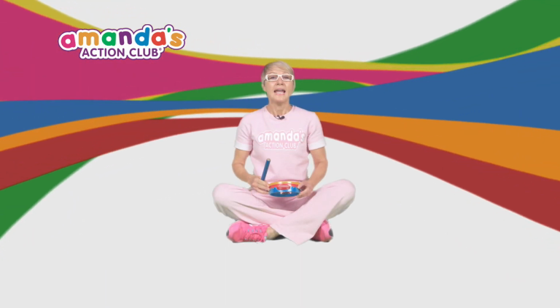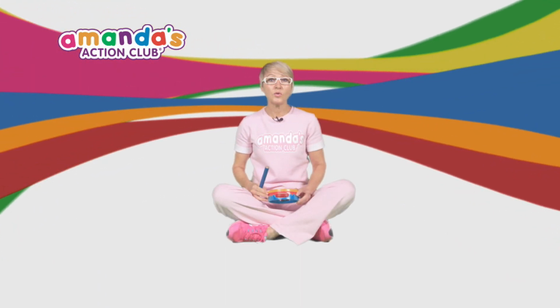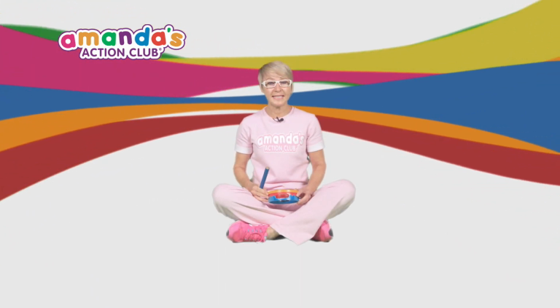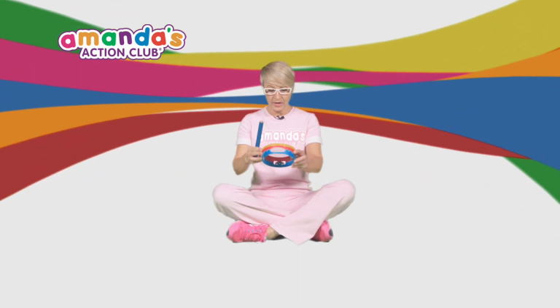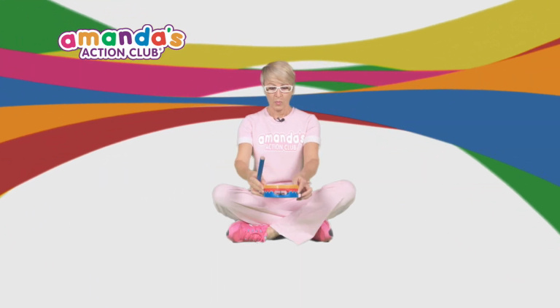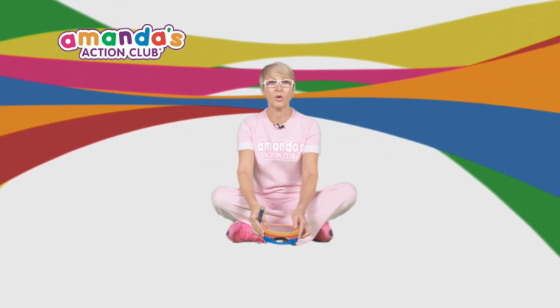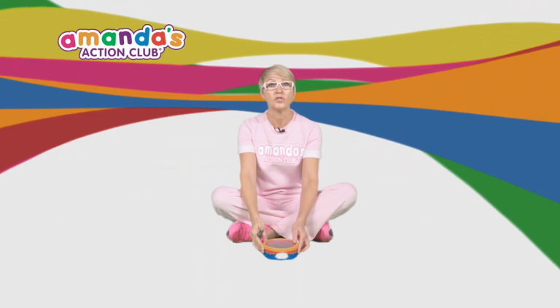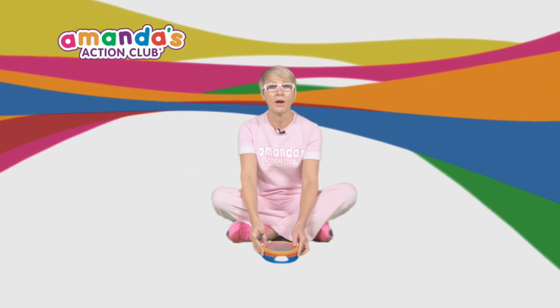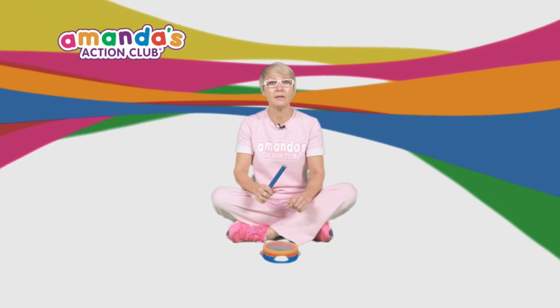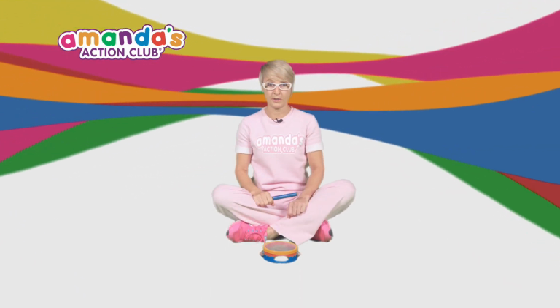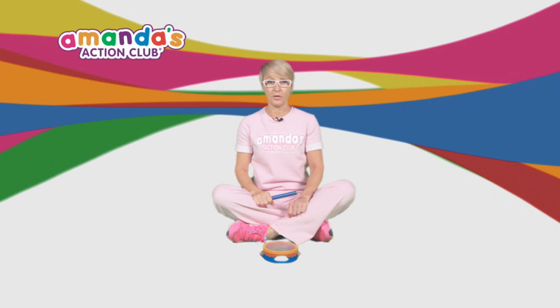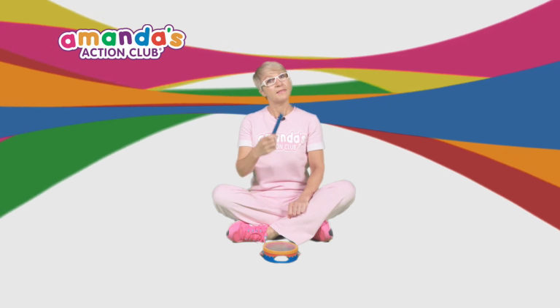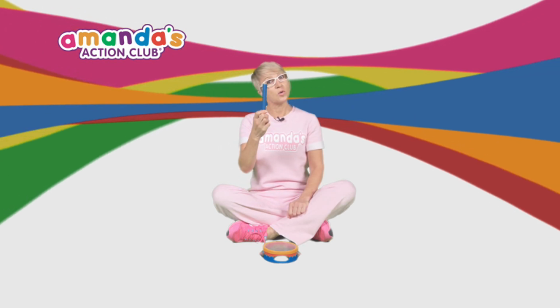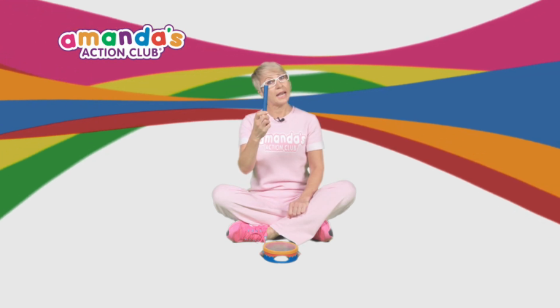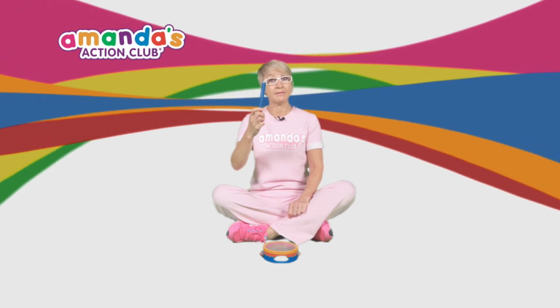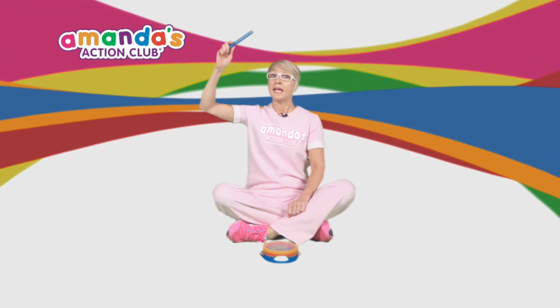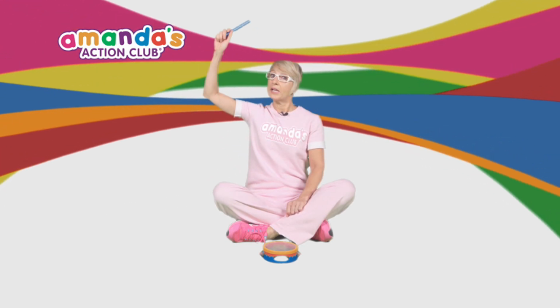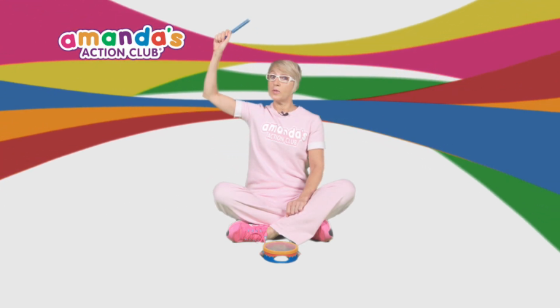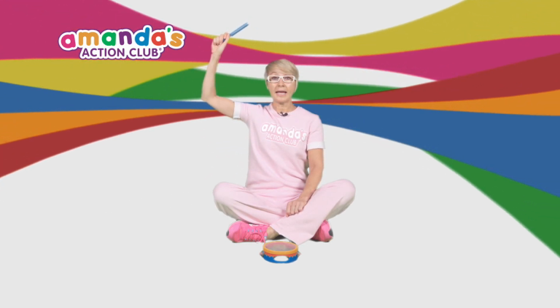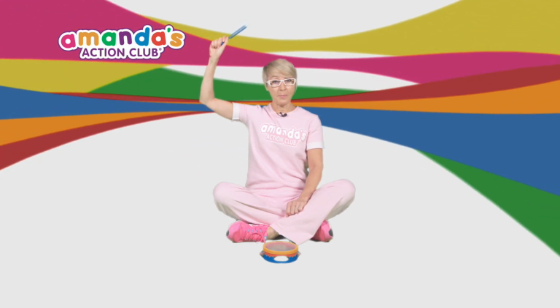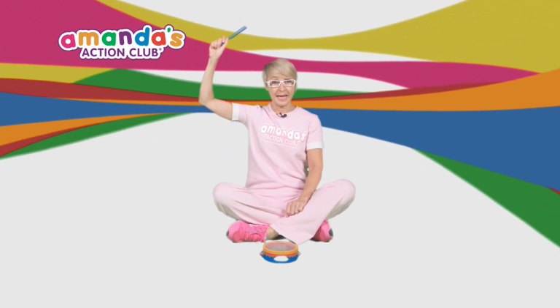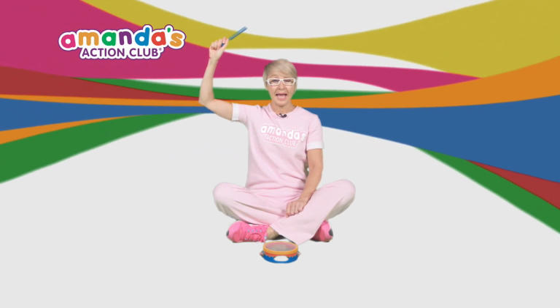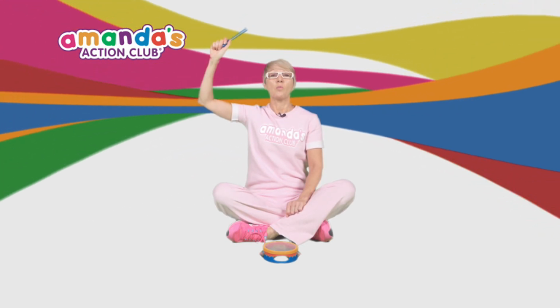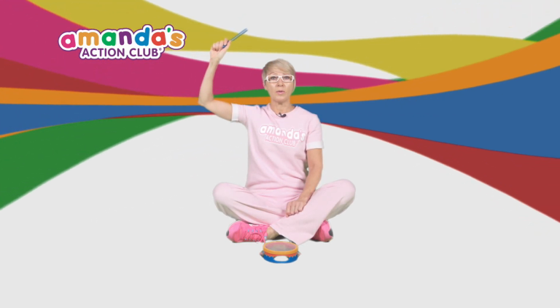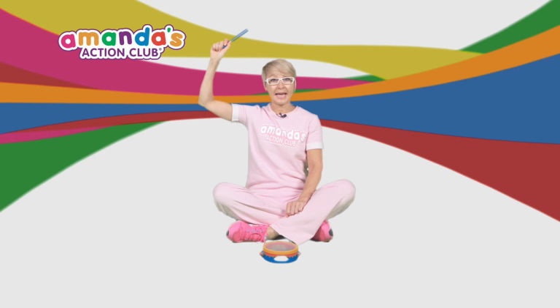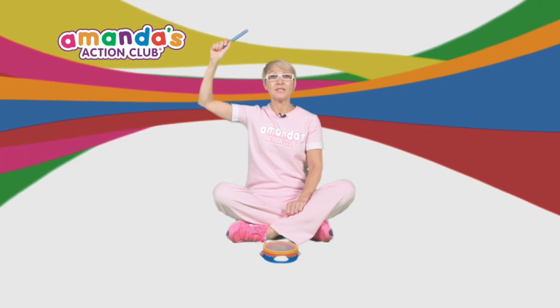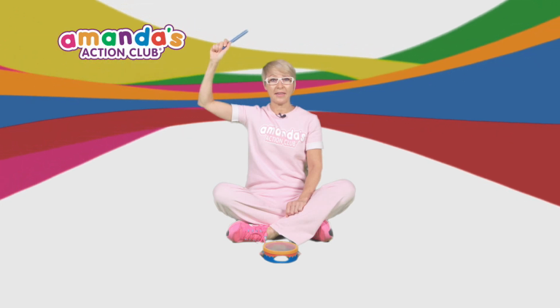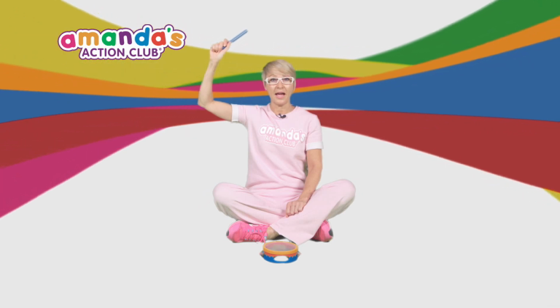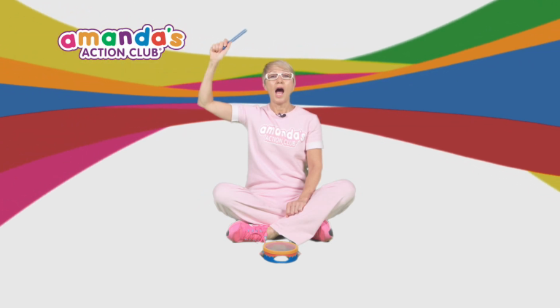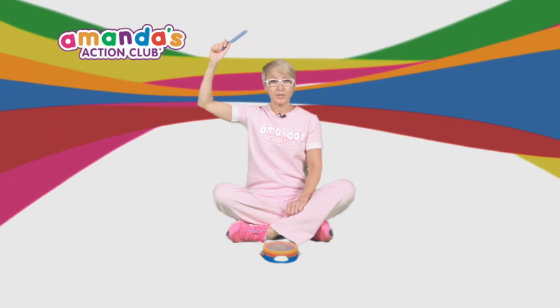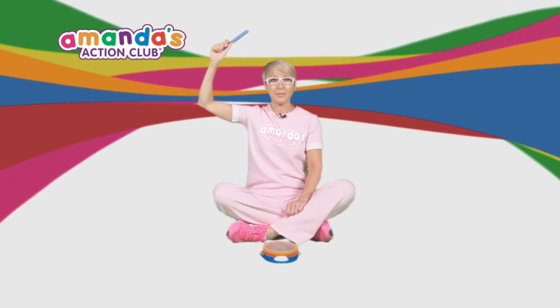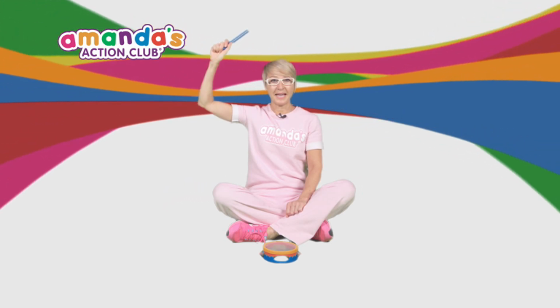Let's all sit down with your drum in front of you. These are called claves. Can you put your clave up in the air? And we're going to count together up to the number 10.